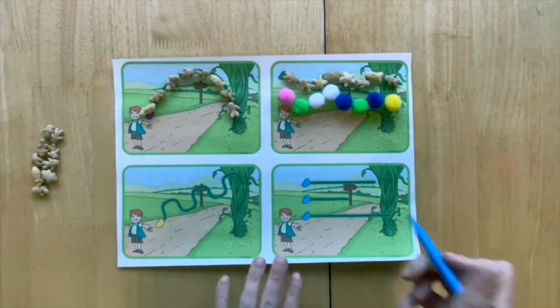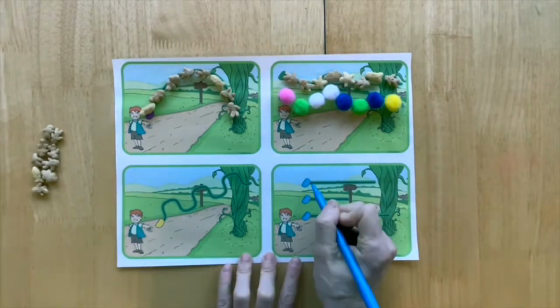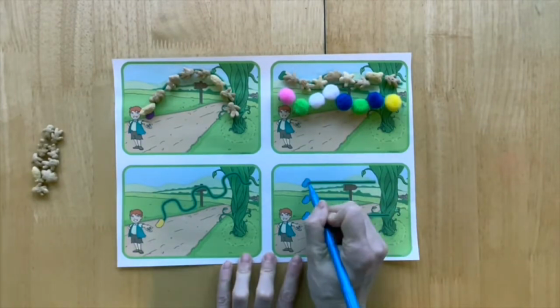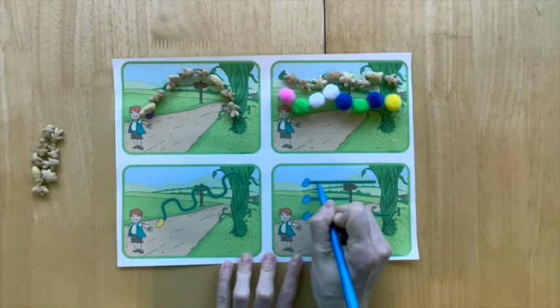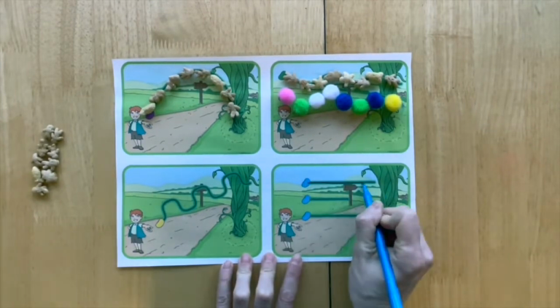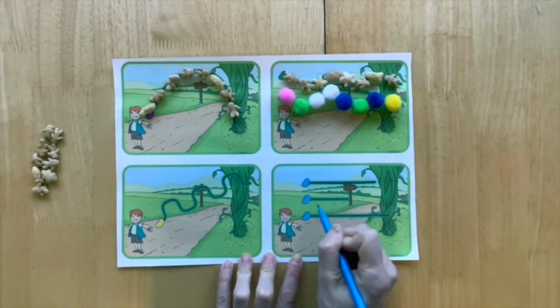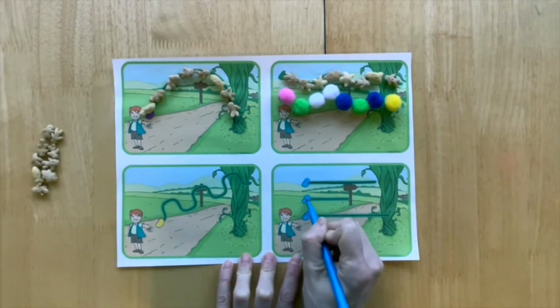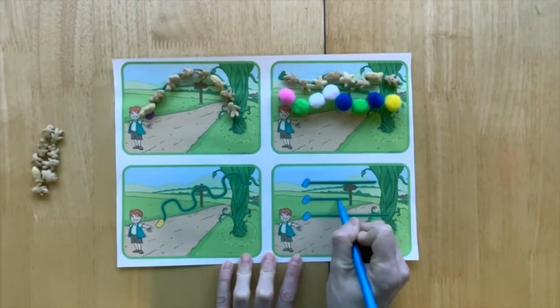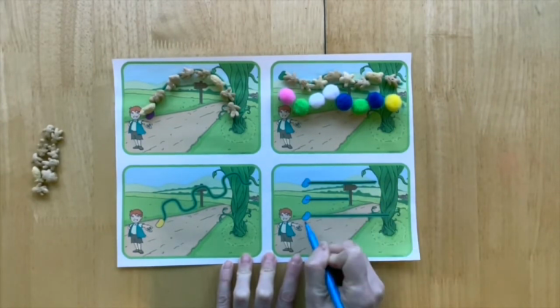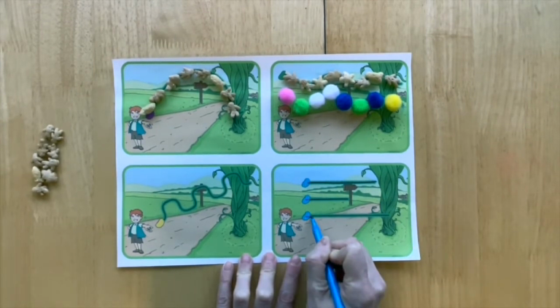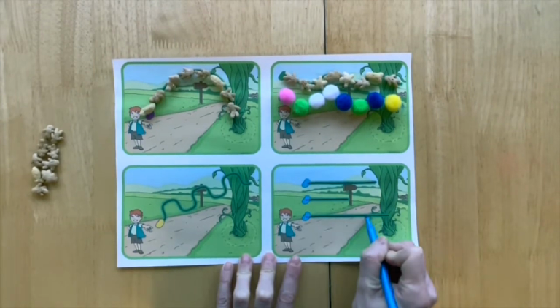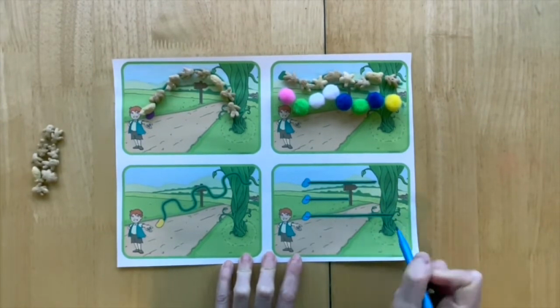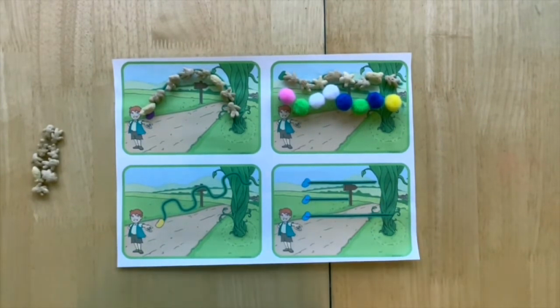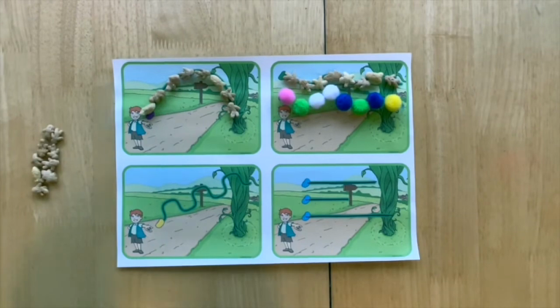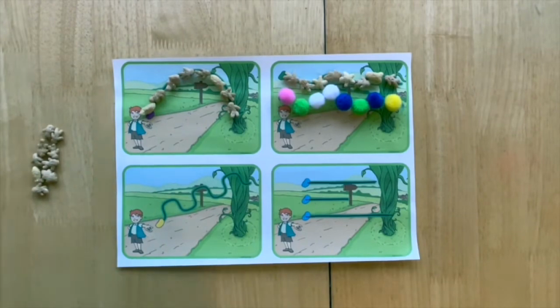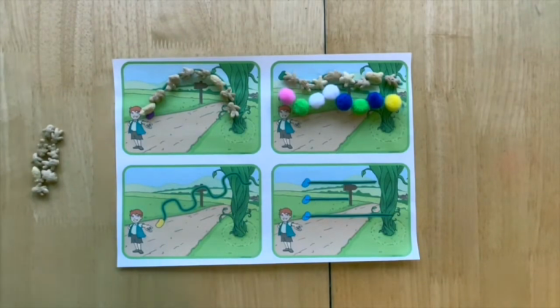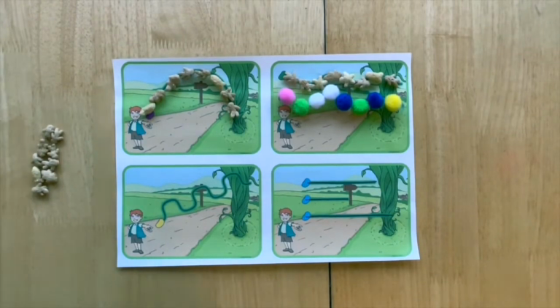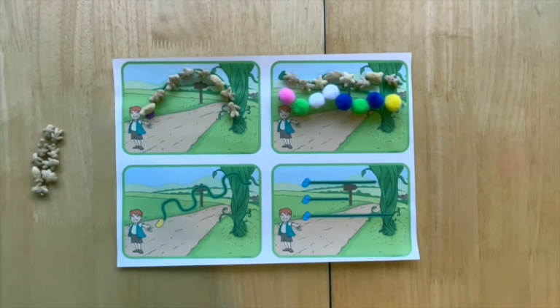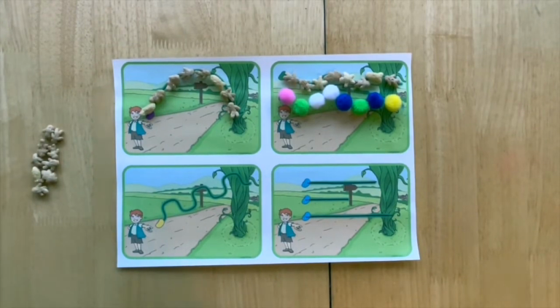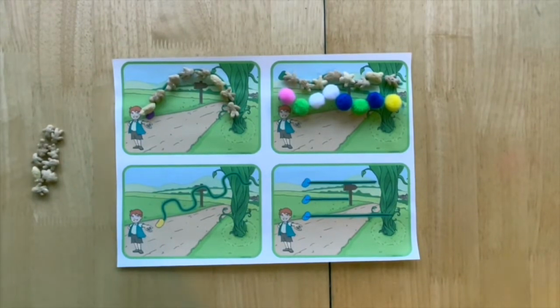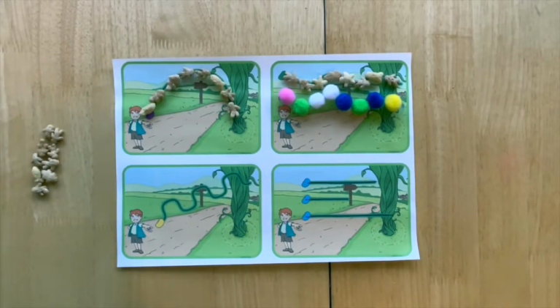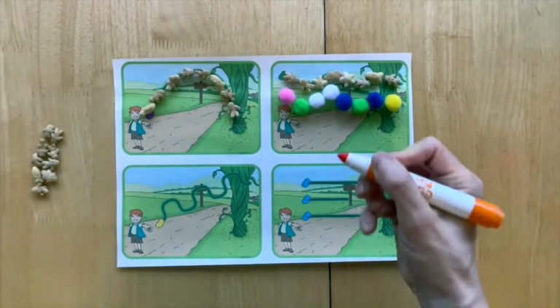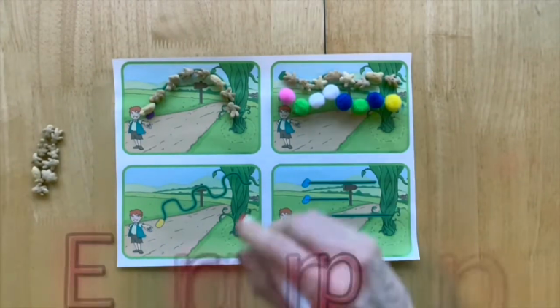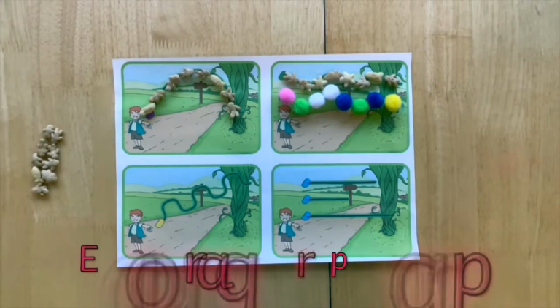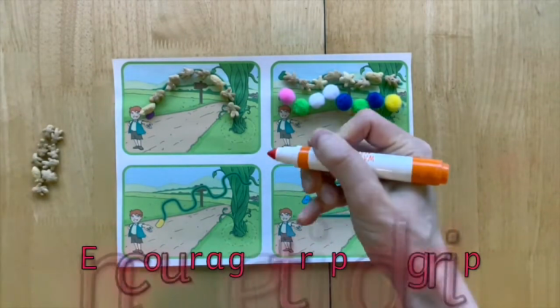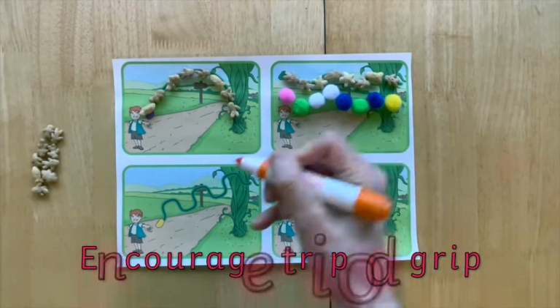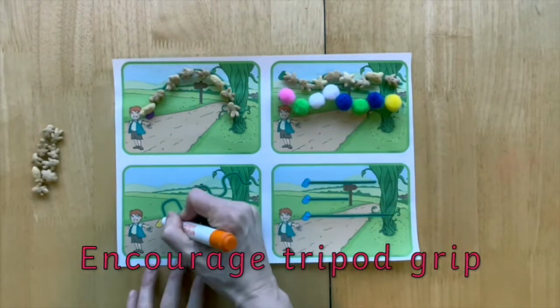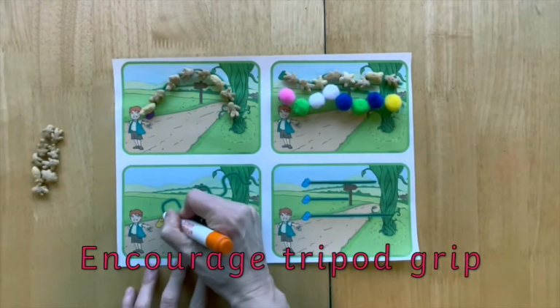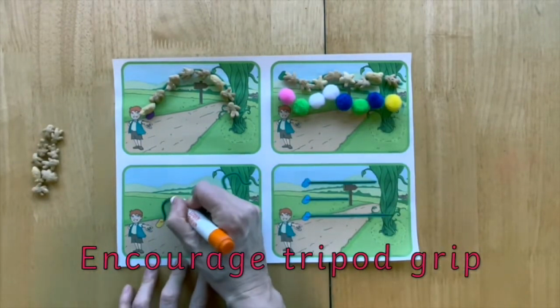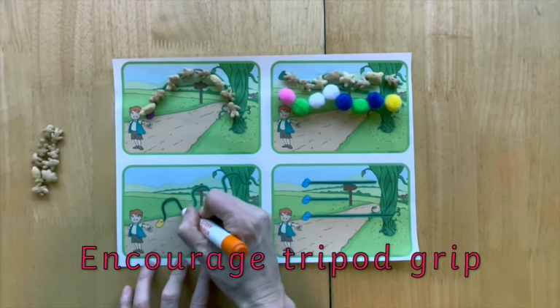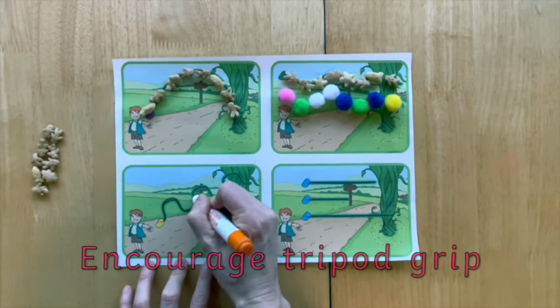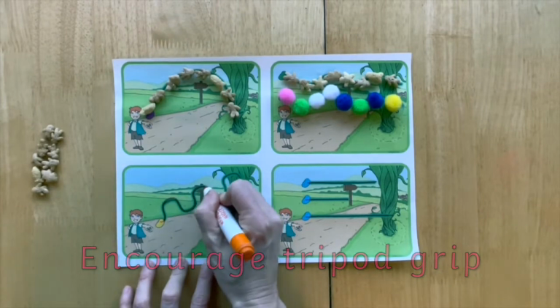When they are ready to start mark making, children could use pens, pencils or crayons to carefully trace over the lines. Can they keep their pencil on the line as they draw?